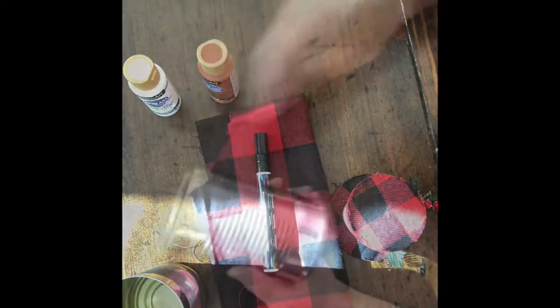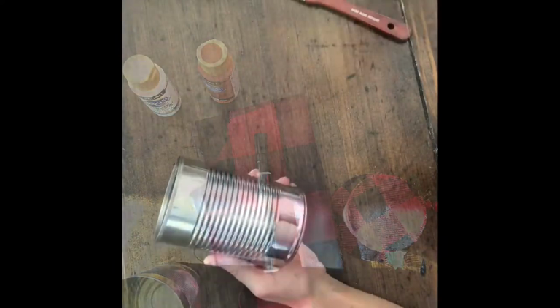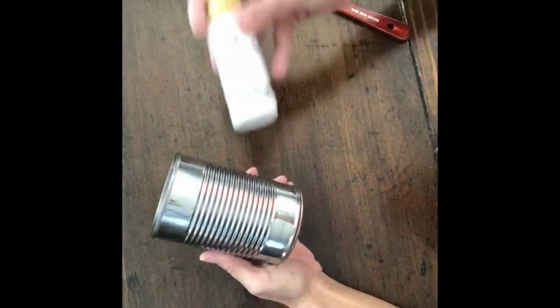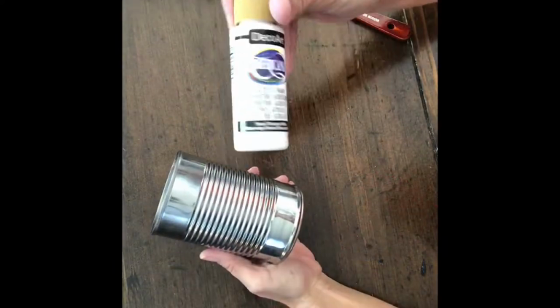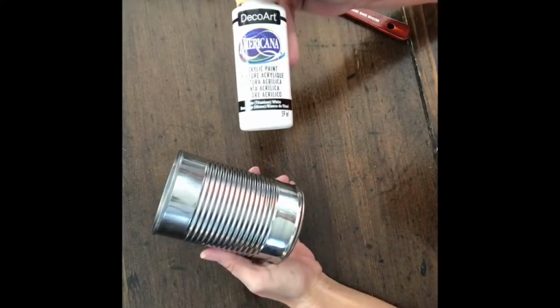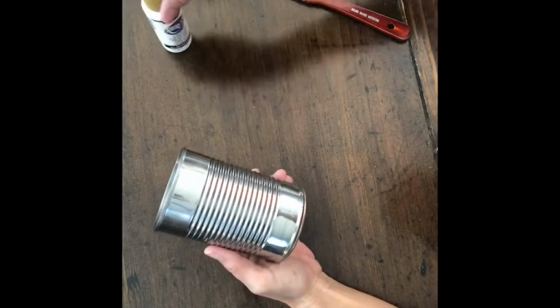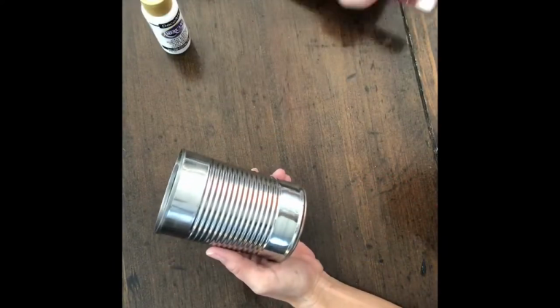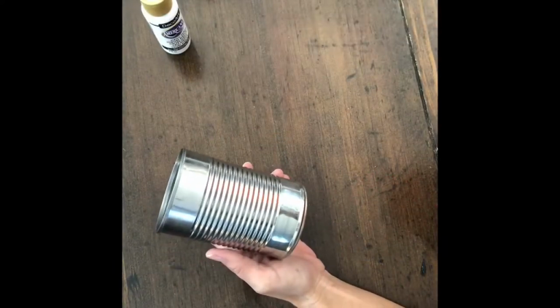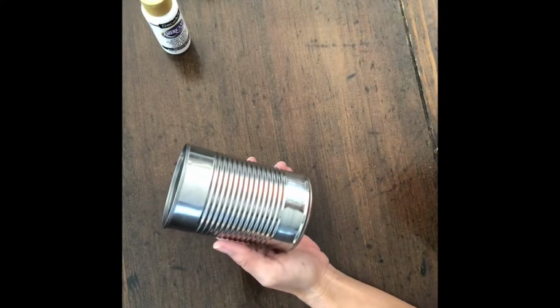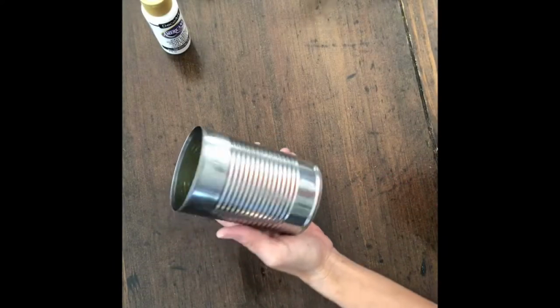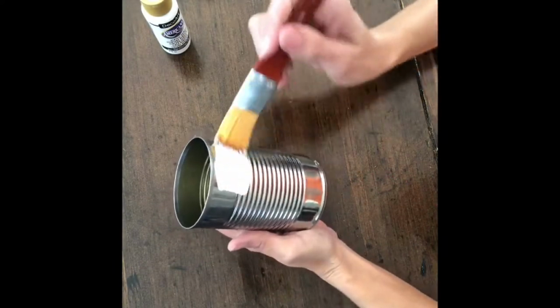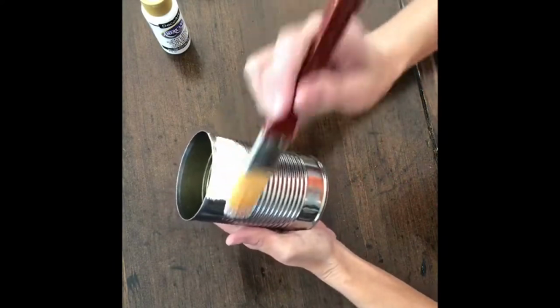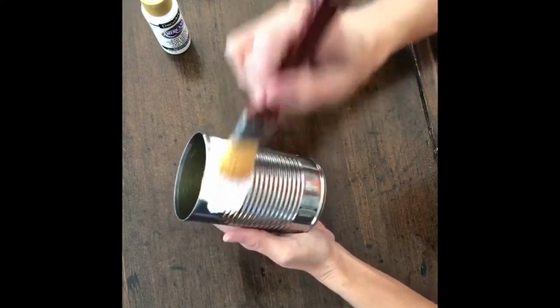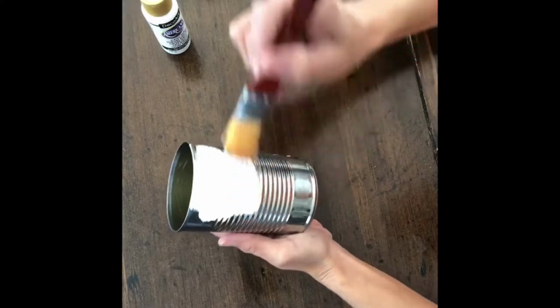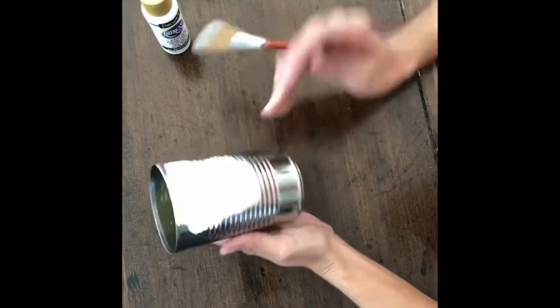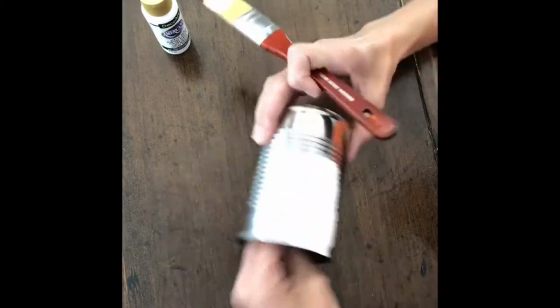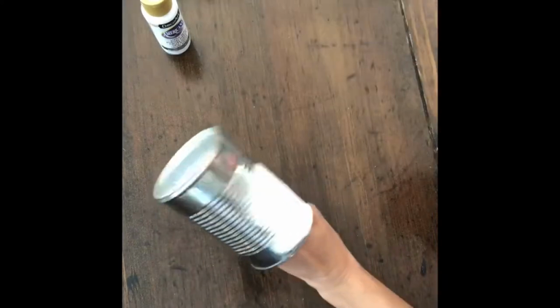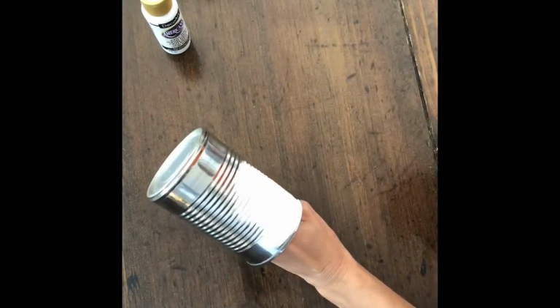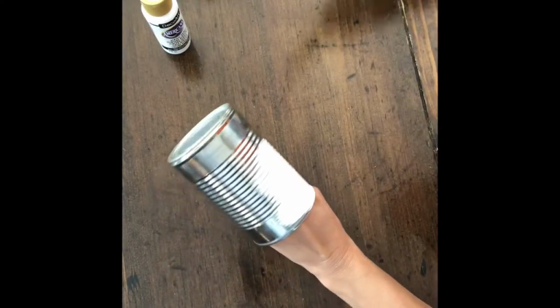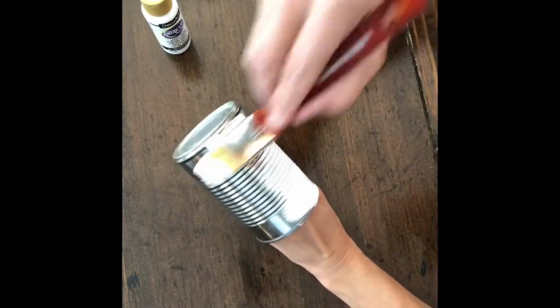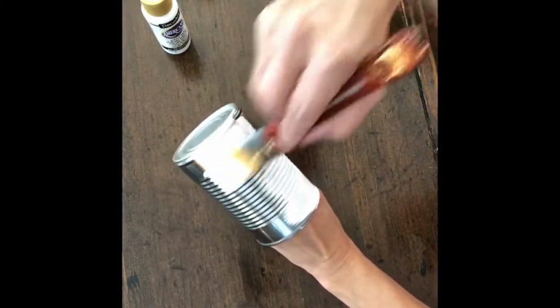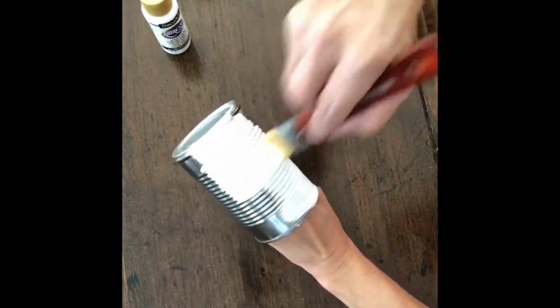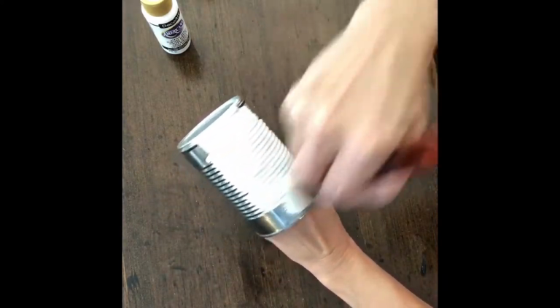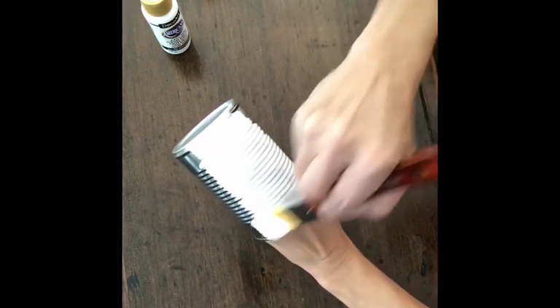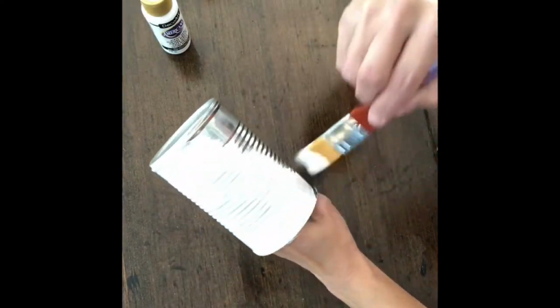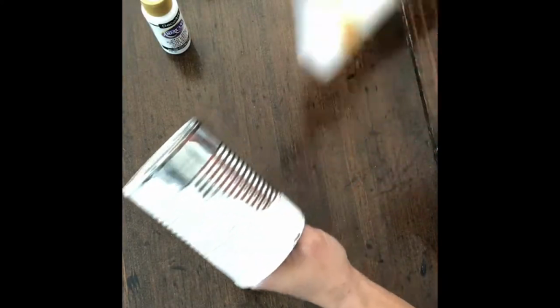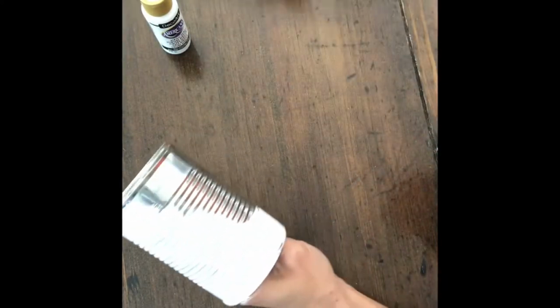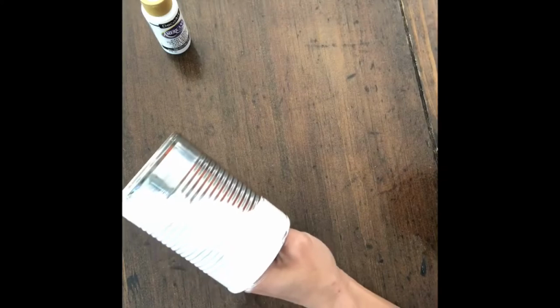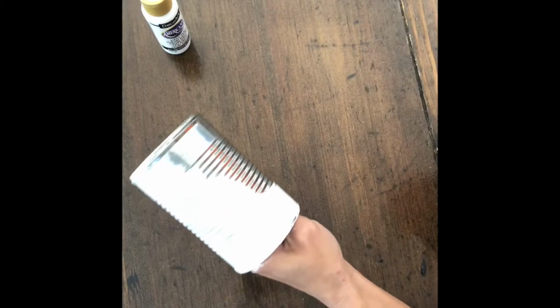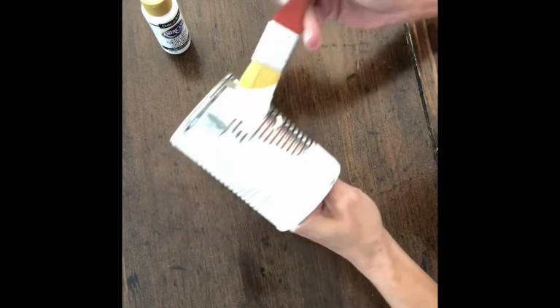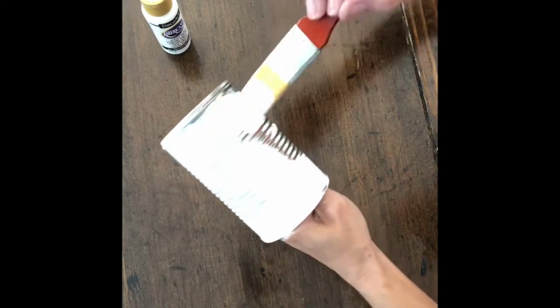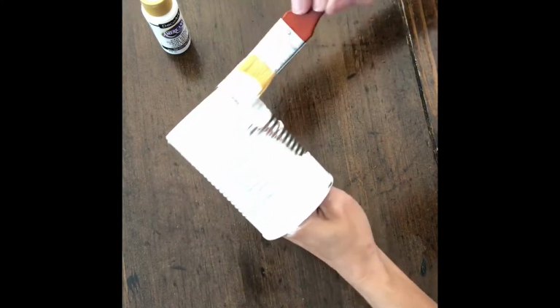The first thing I did was paint the whole can white, and I did two coats of this, letting it dry in between coats. I just used a soft bristled brush to apply the paint.